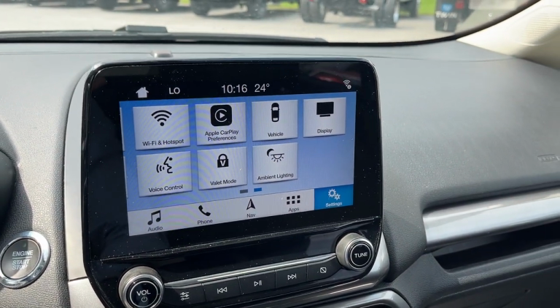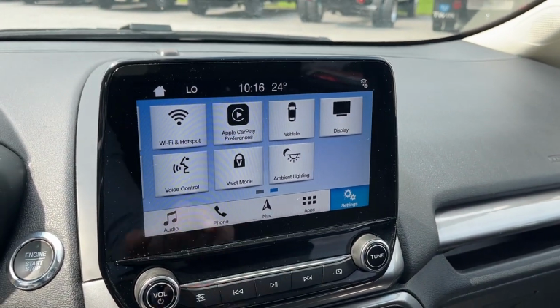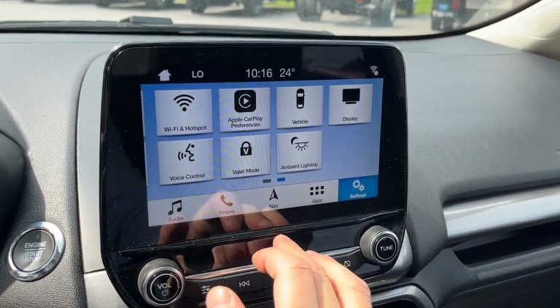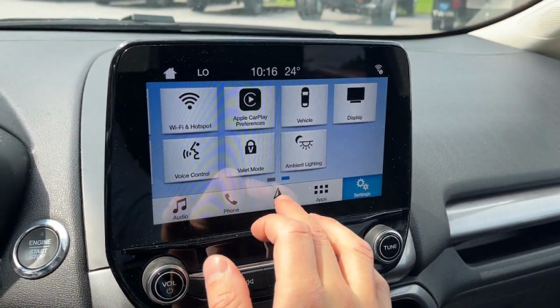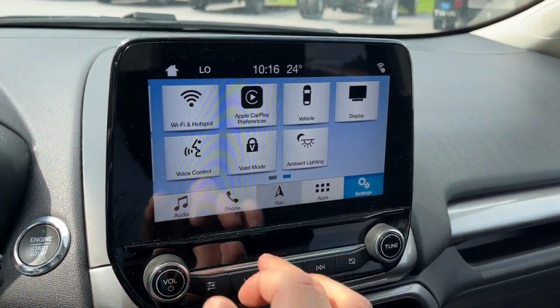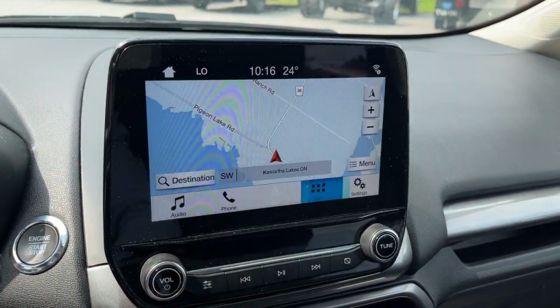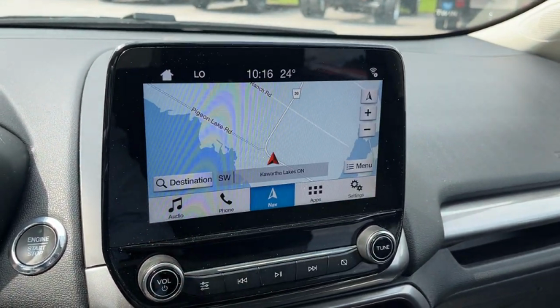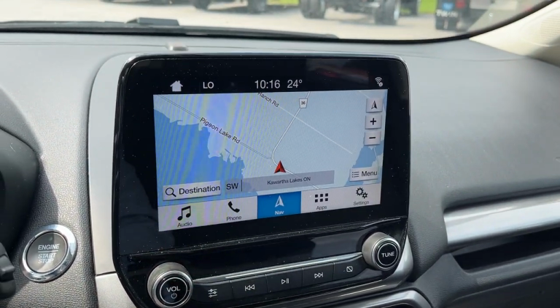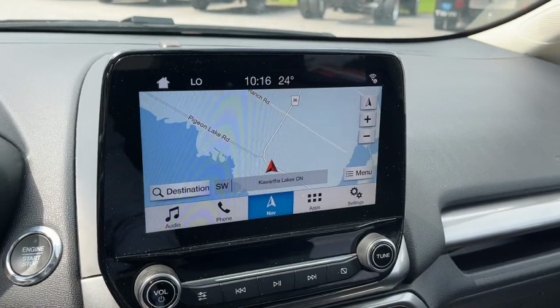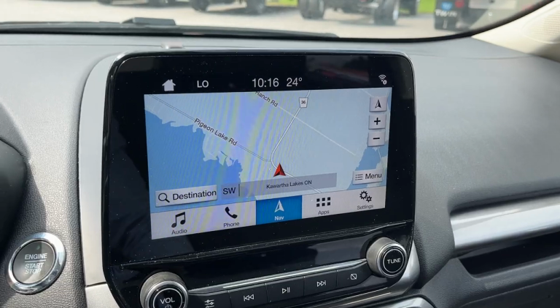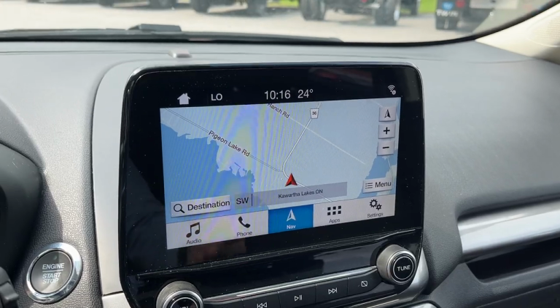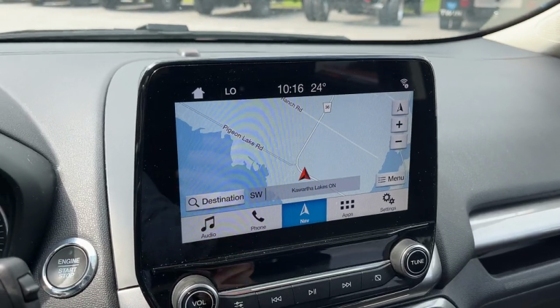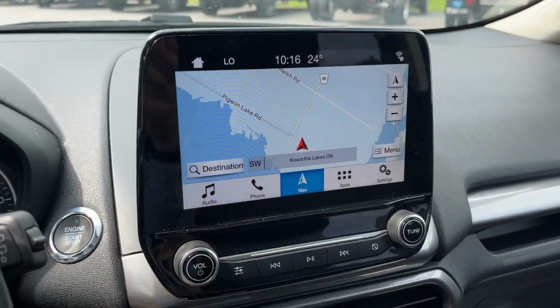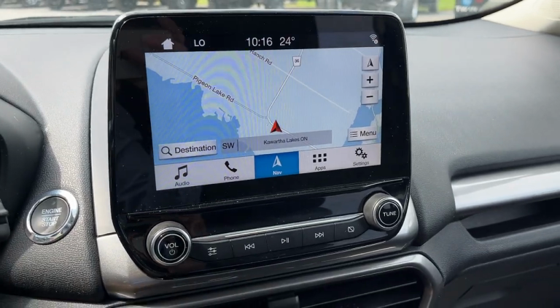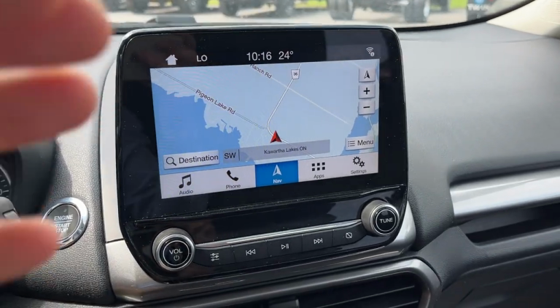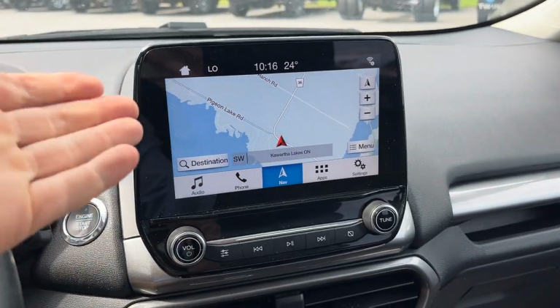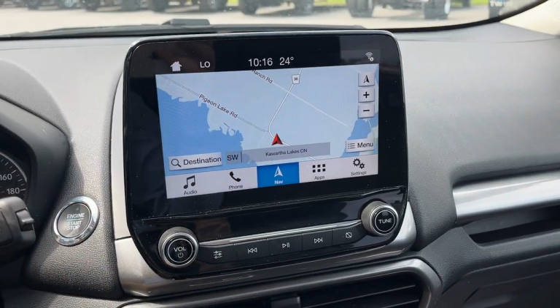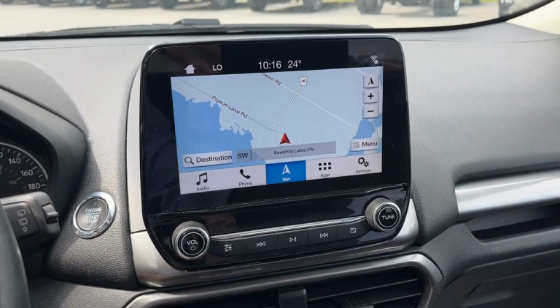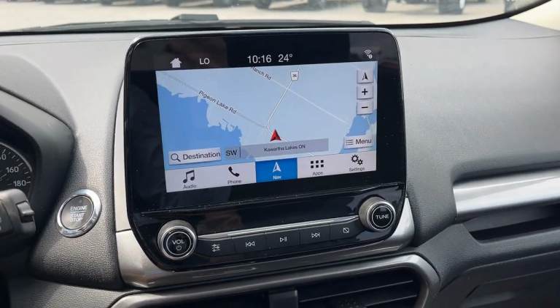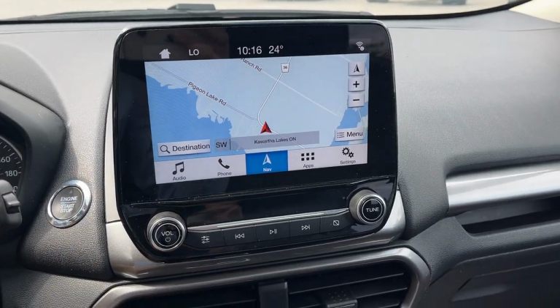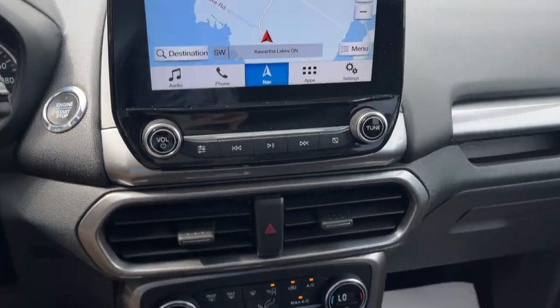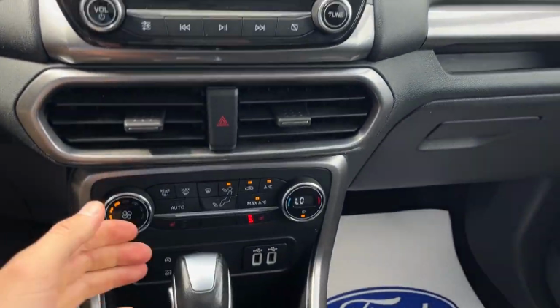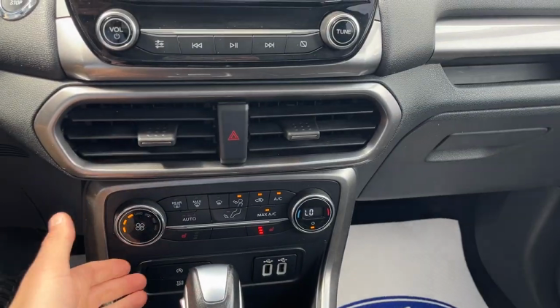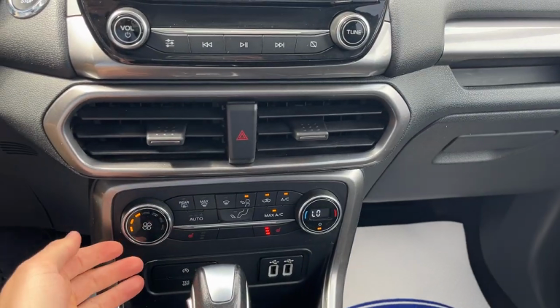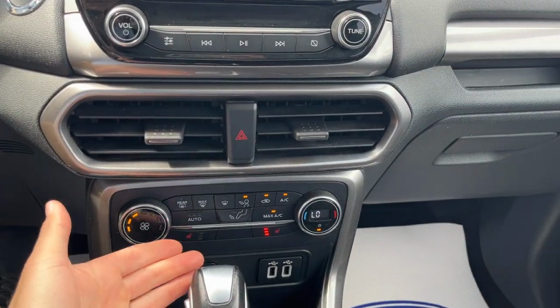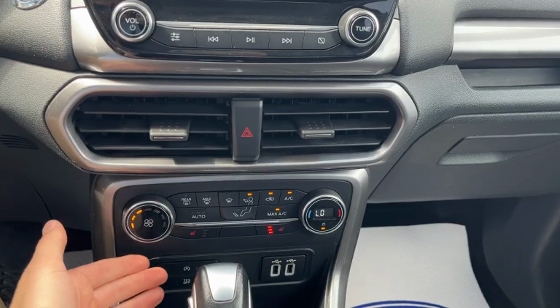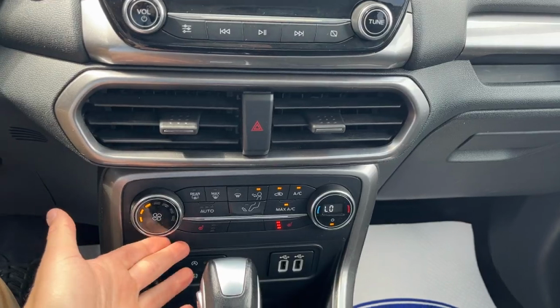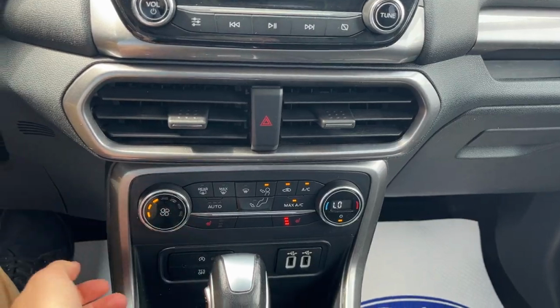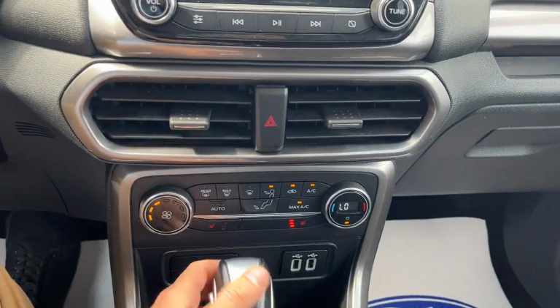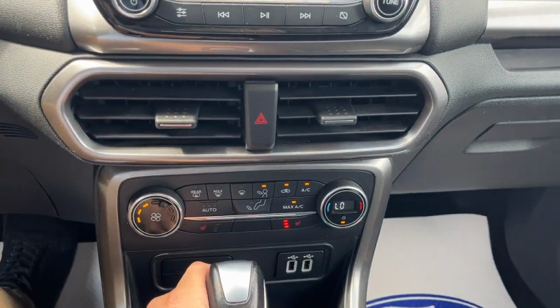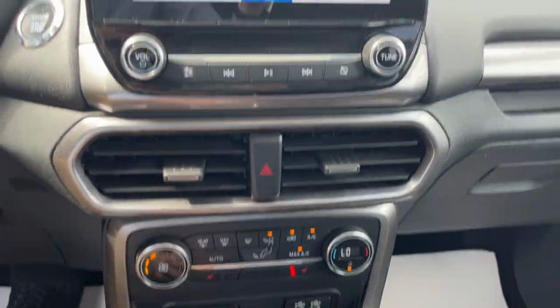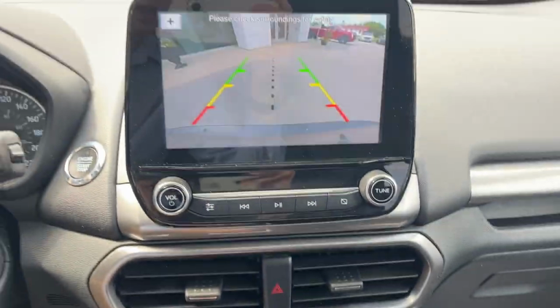The eight-inch display also has navigation. You have remote start through the Ford Pass app, and this one has the upgraded 4G modem. Down here you have your climate controls and heated front seats.